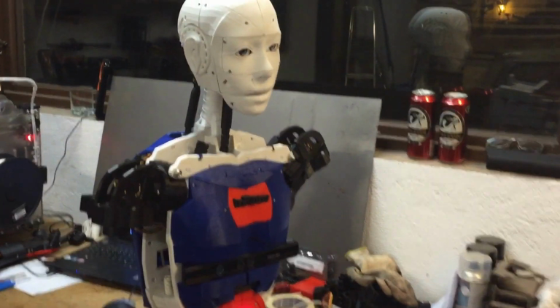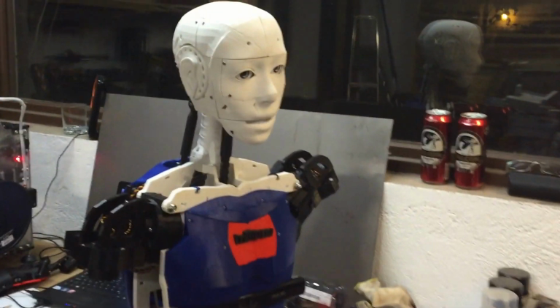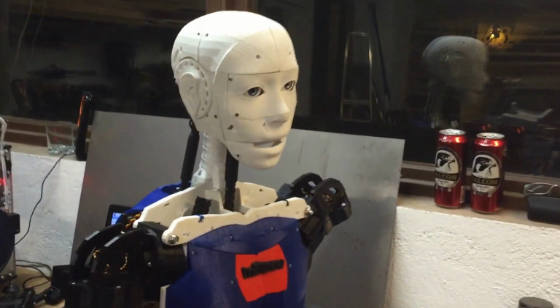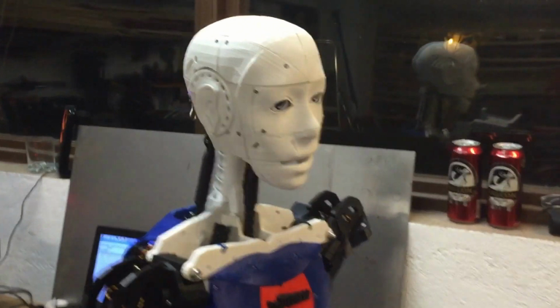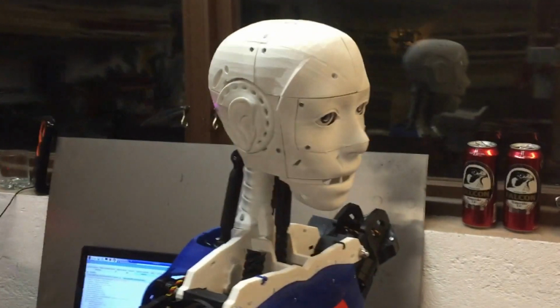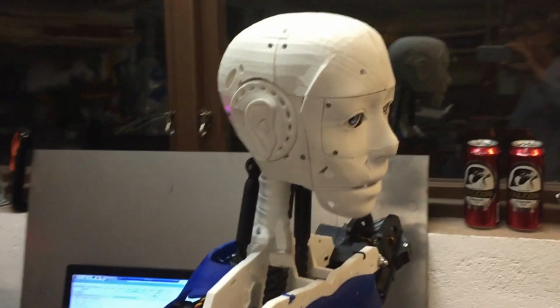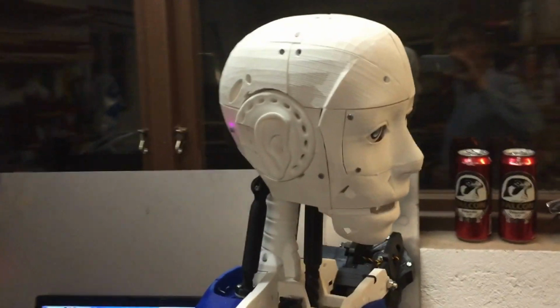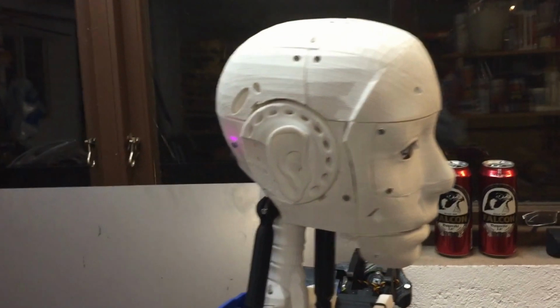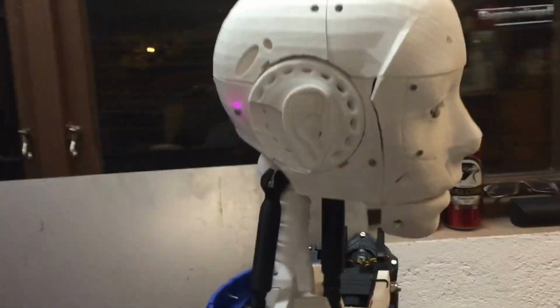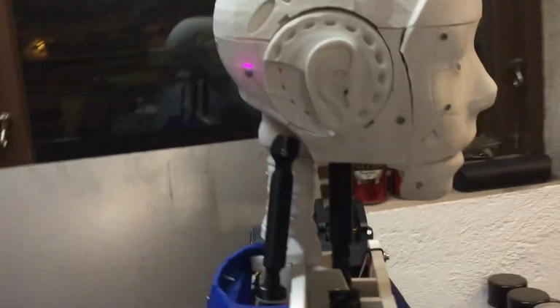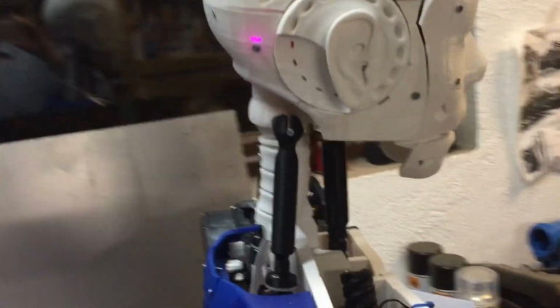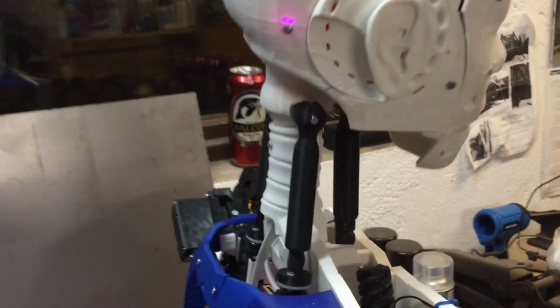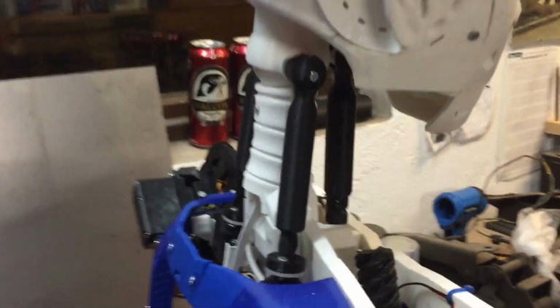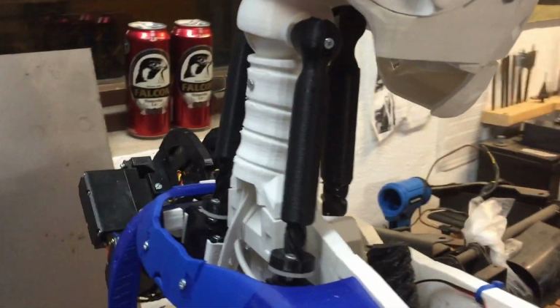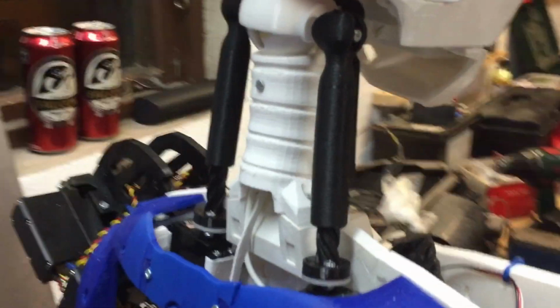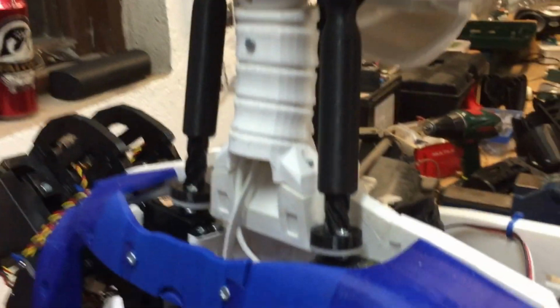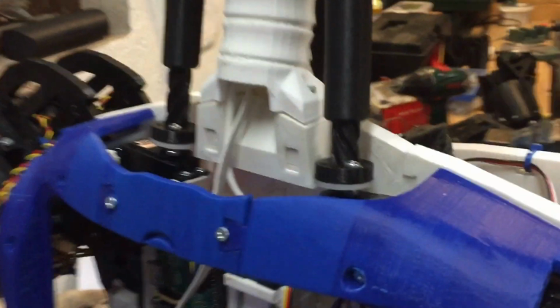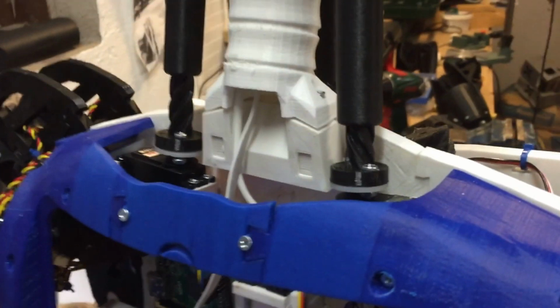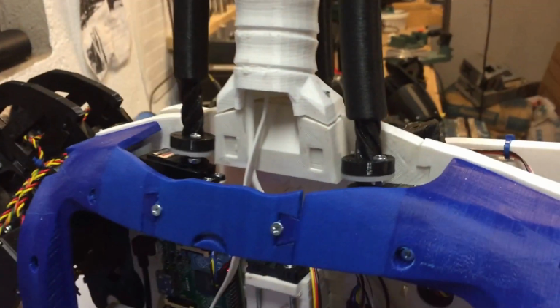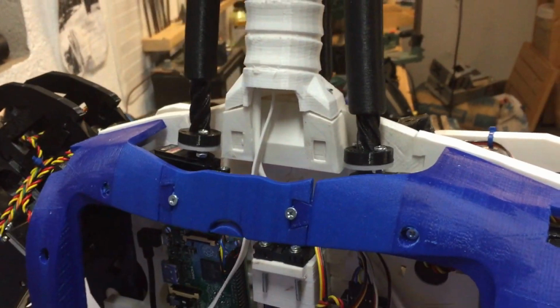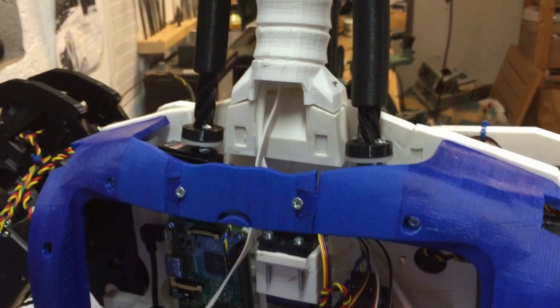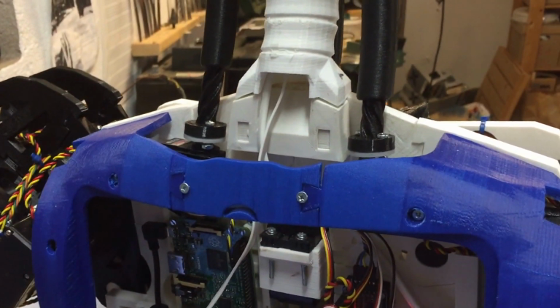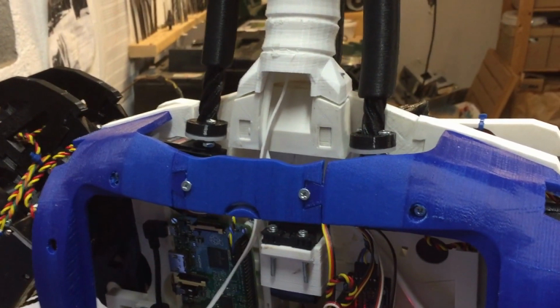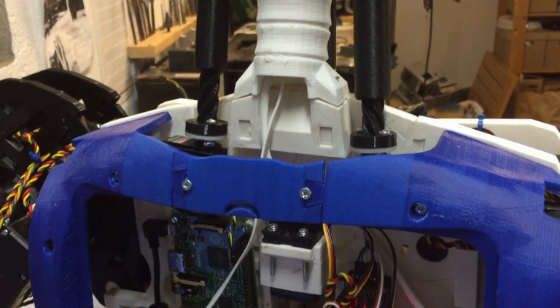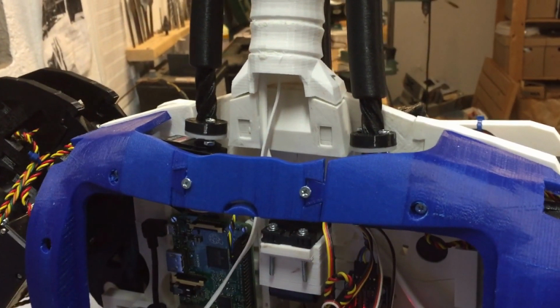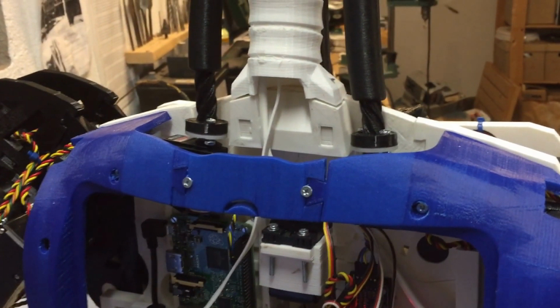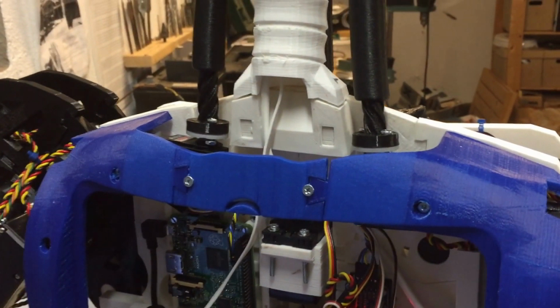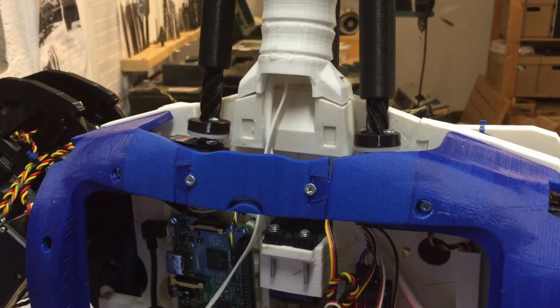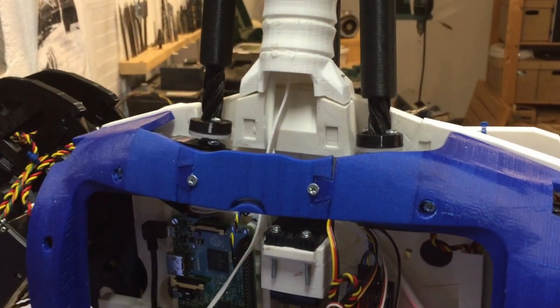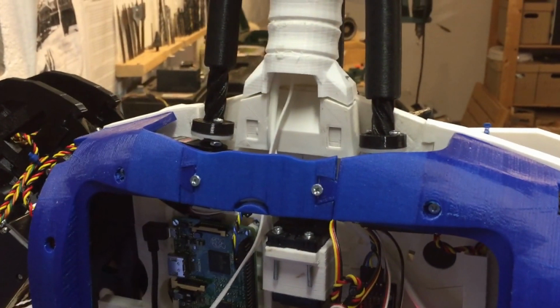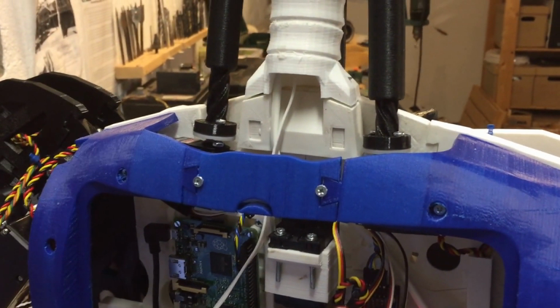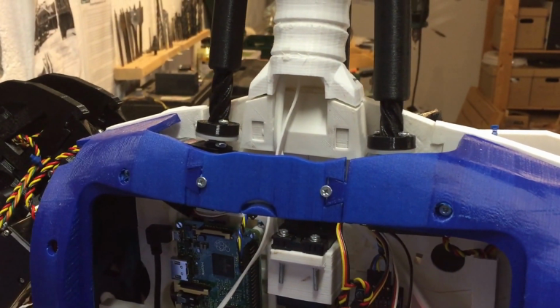The neck has been rebuilt so that all cables run in my neck. I have two cables in the neck: one USB to power the Pi, and a 6V power cable for the servos.